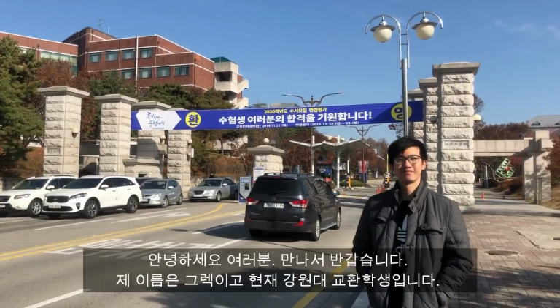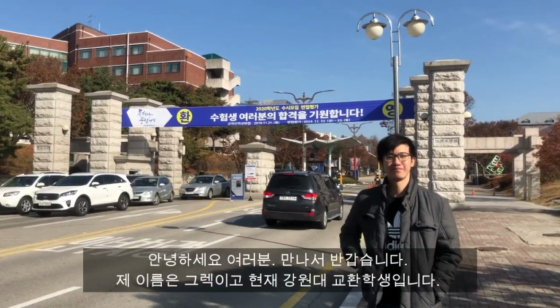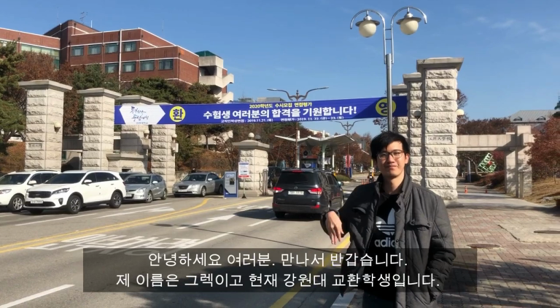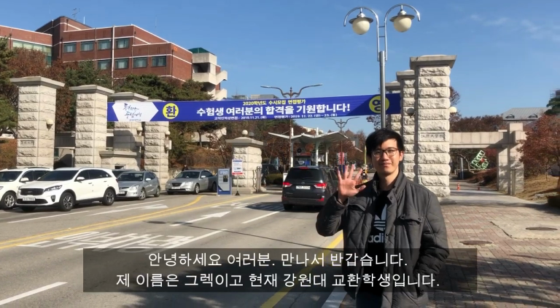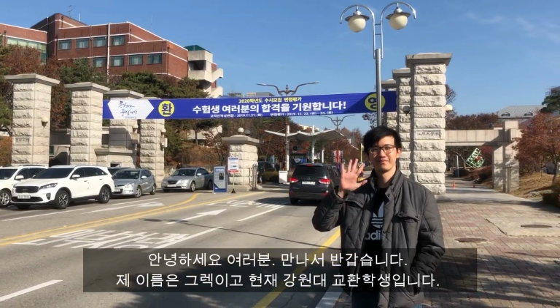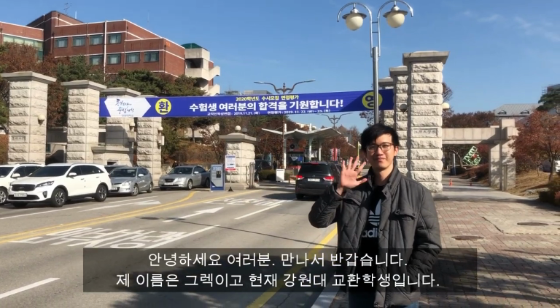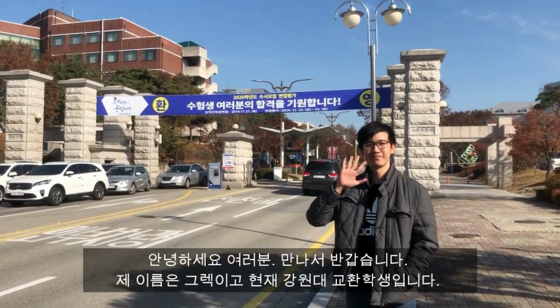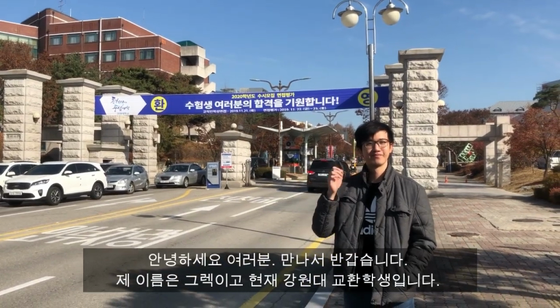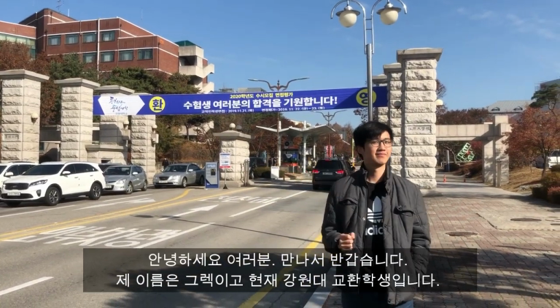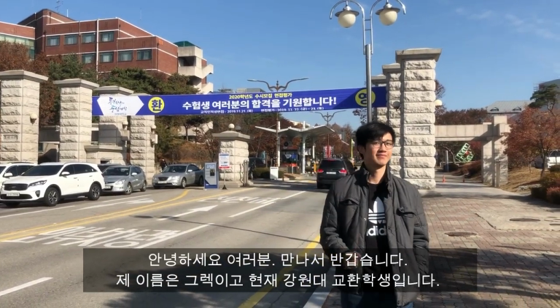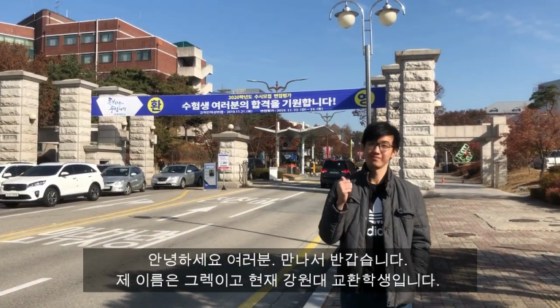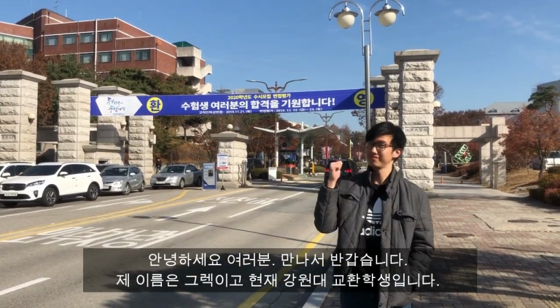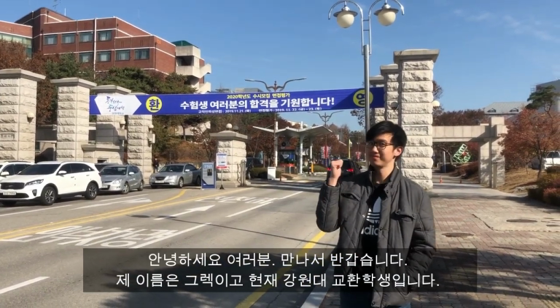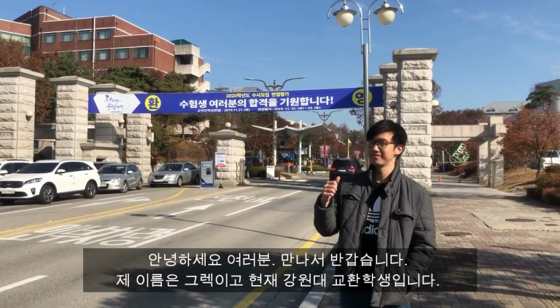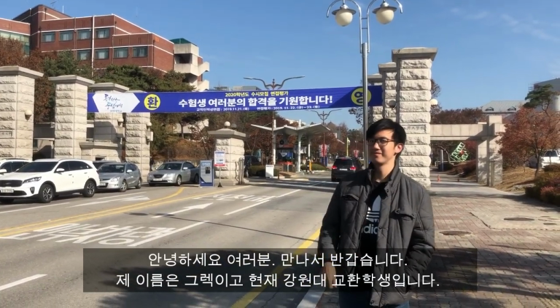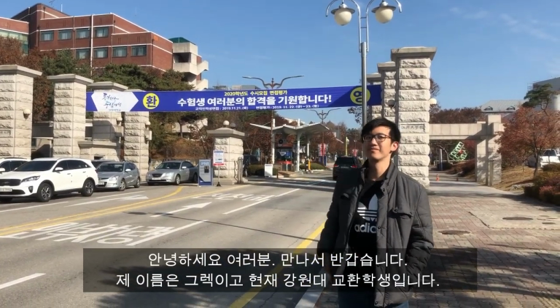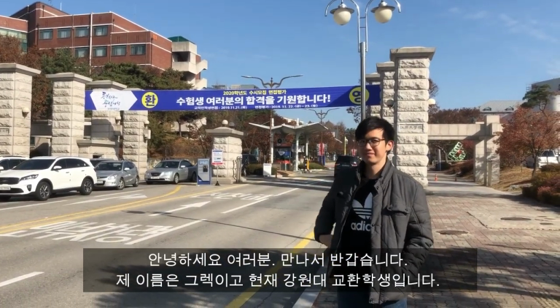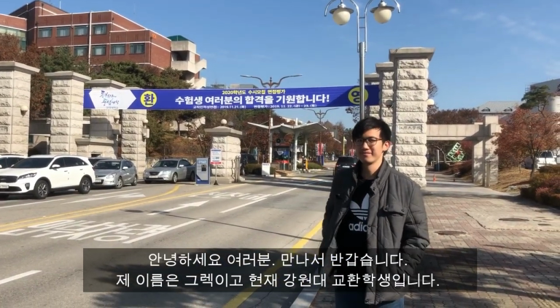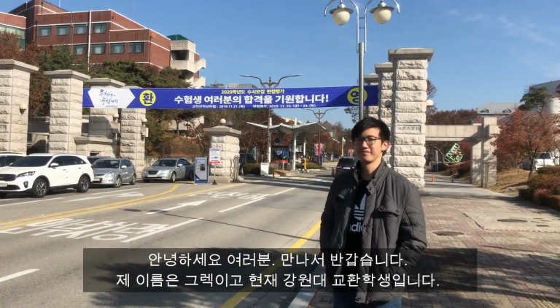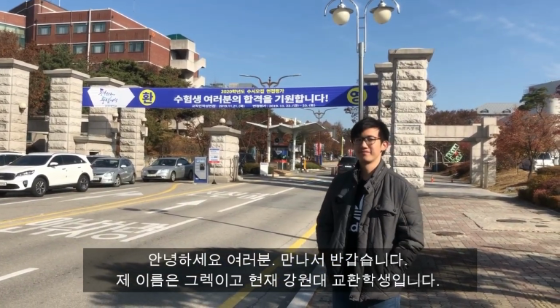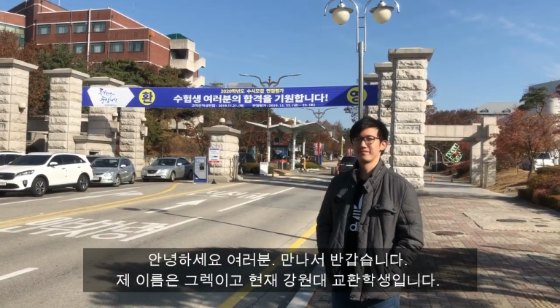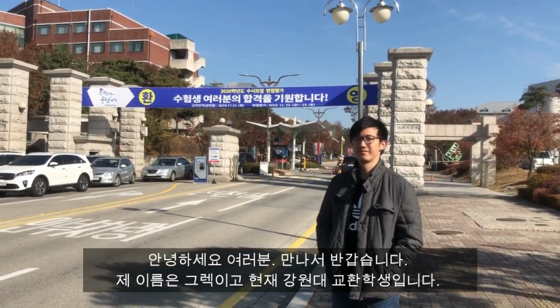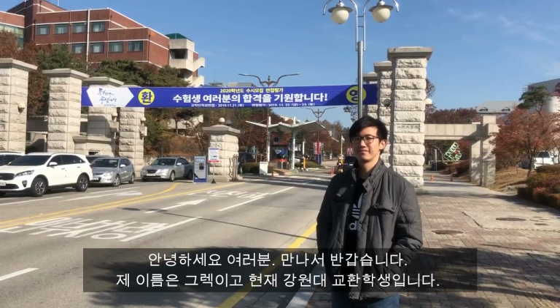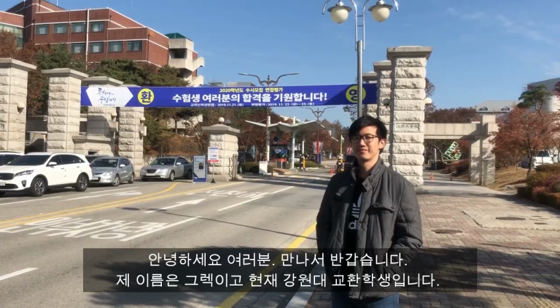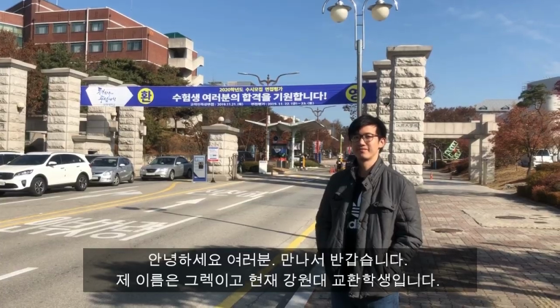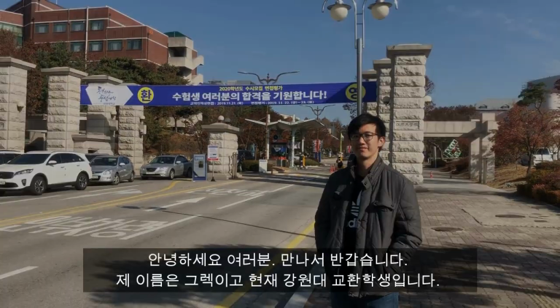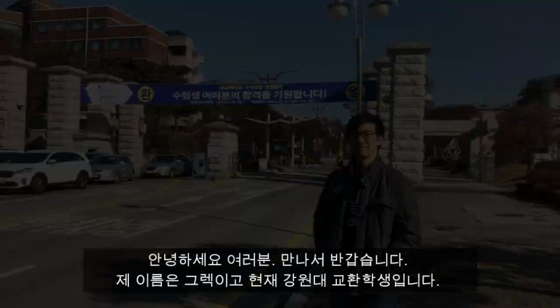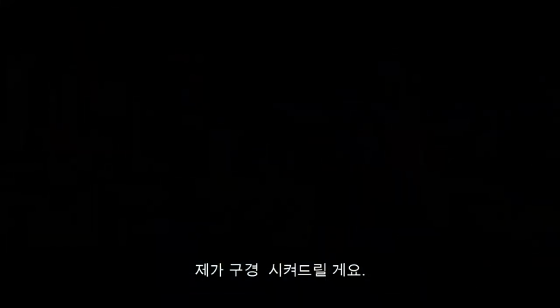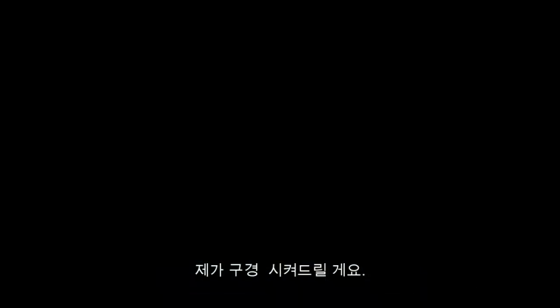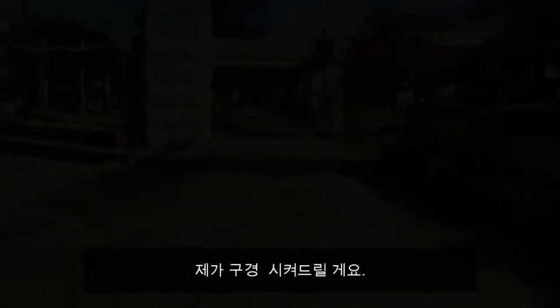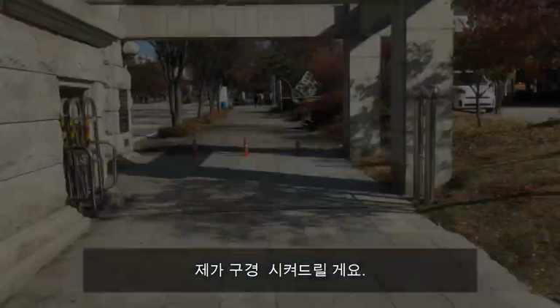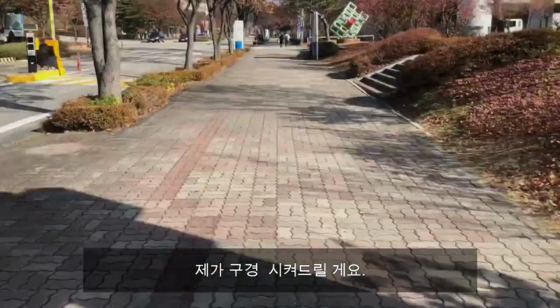Hi! Pleased to meet you. My name is Greg. I am an exchange student here at Kanwon National University. Let me show you around a bit.